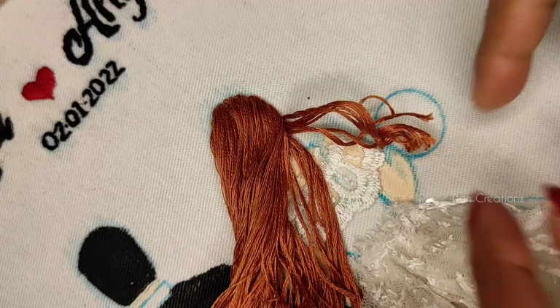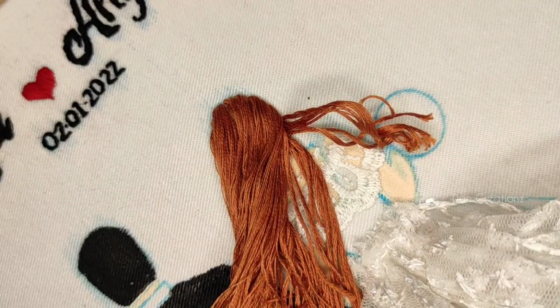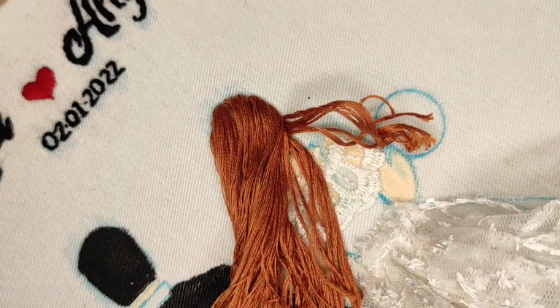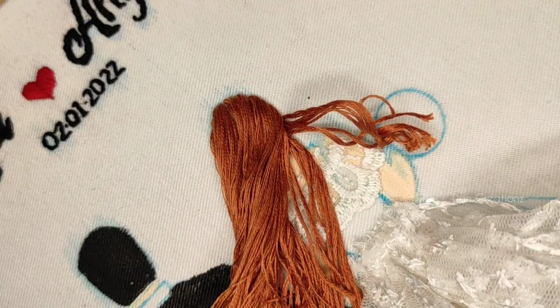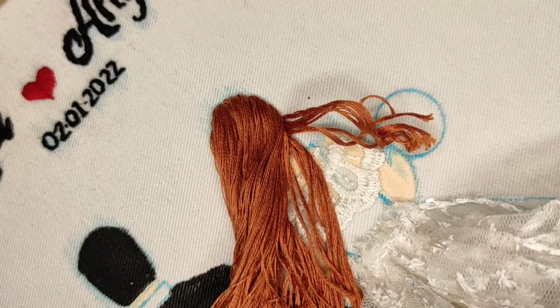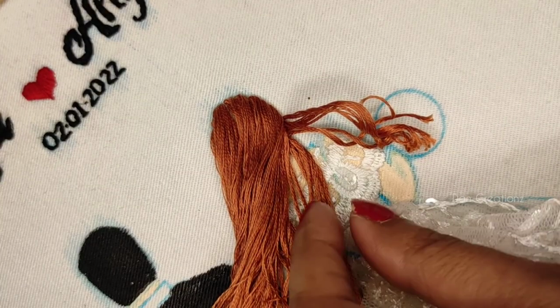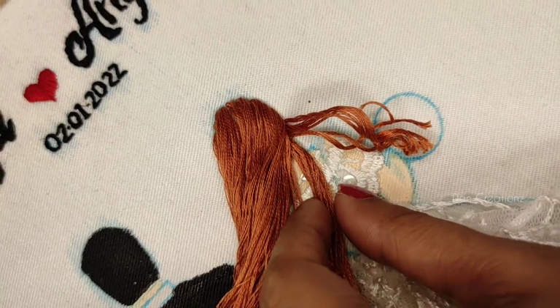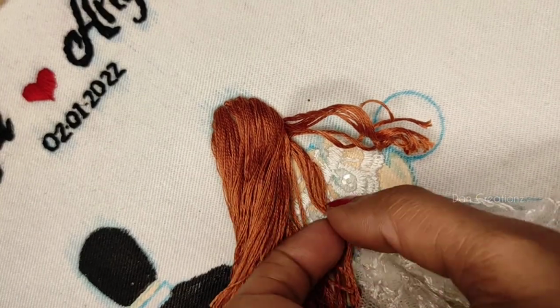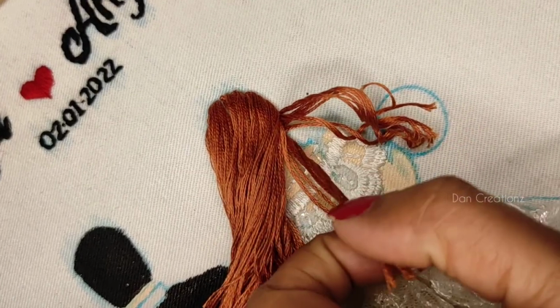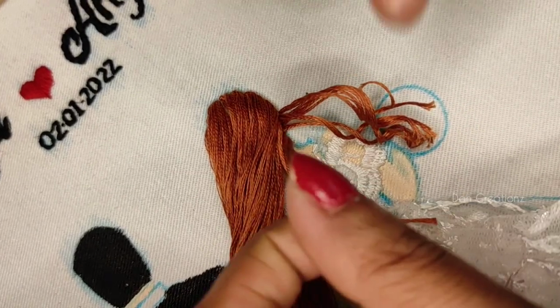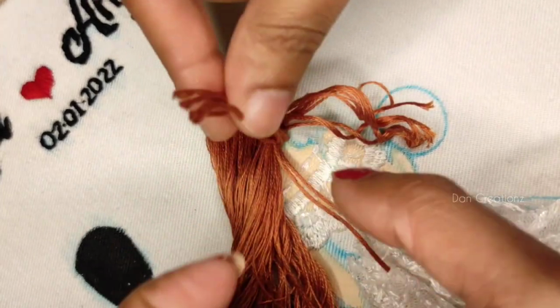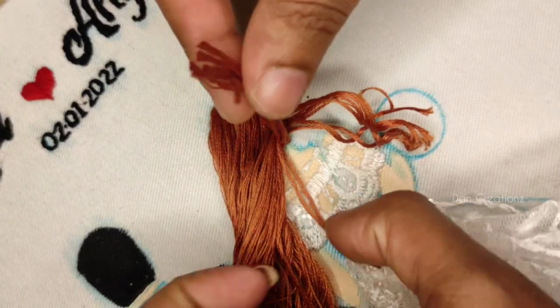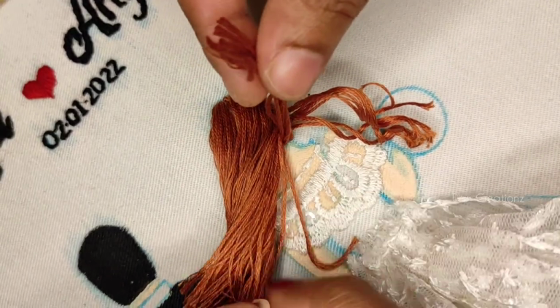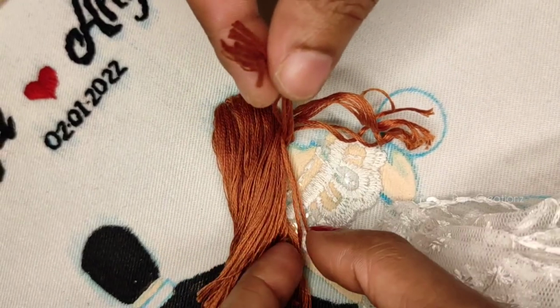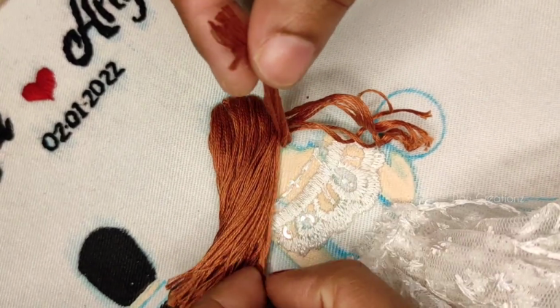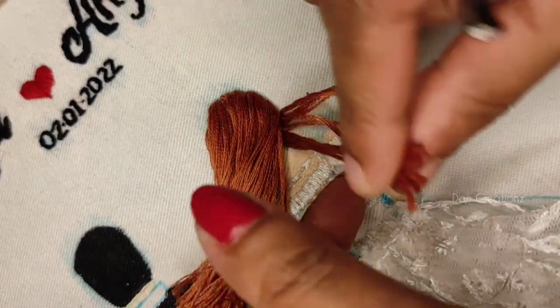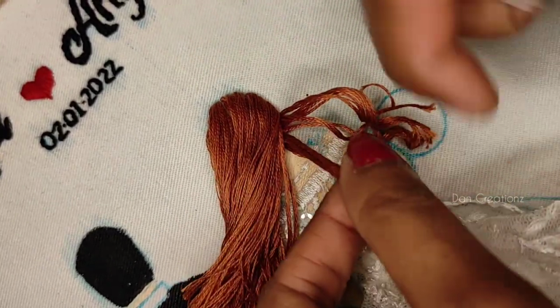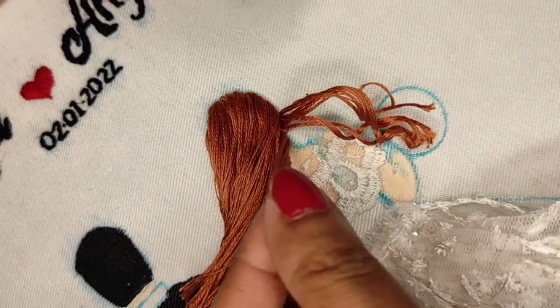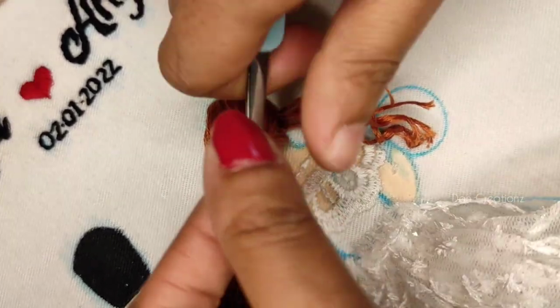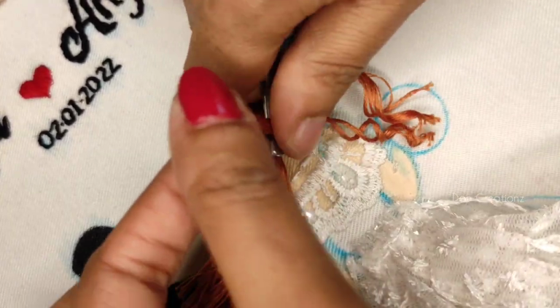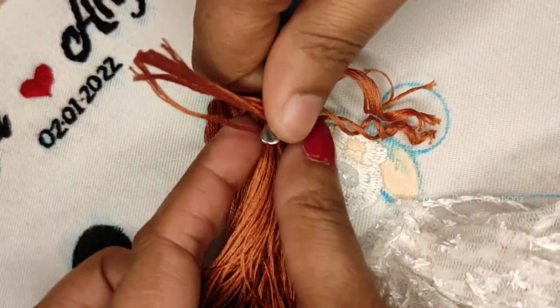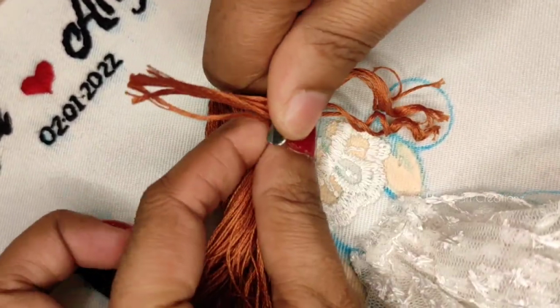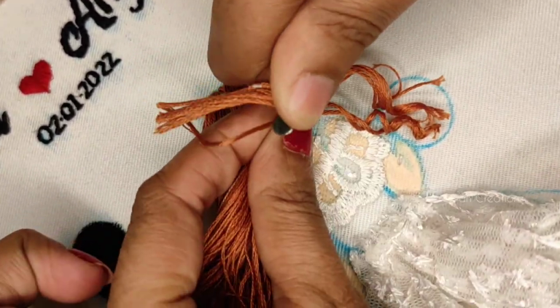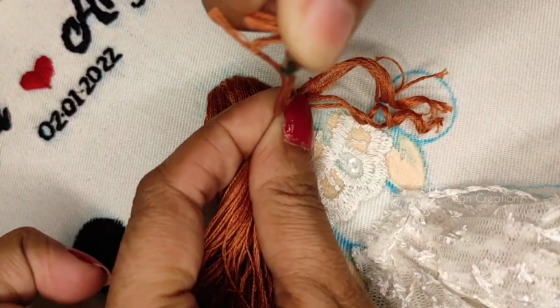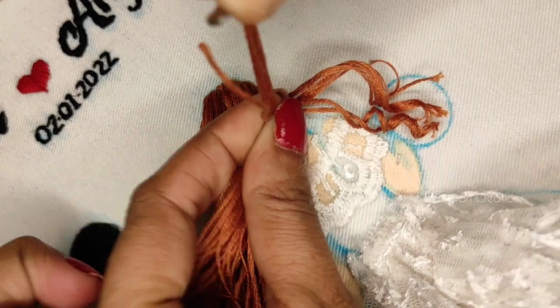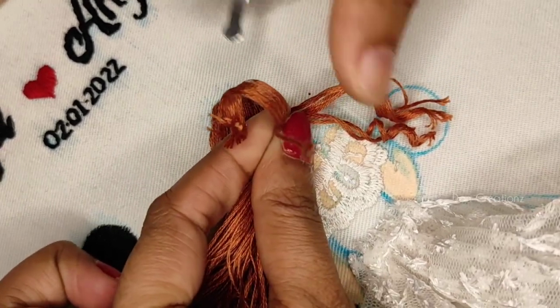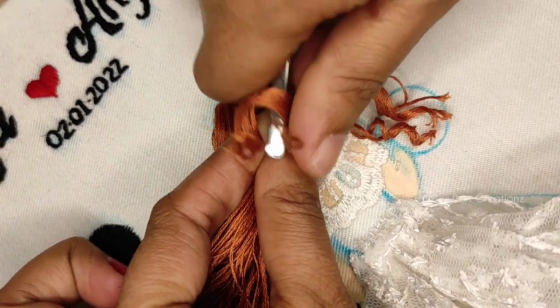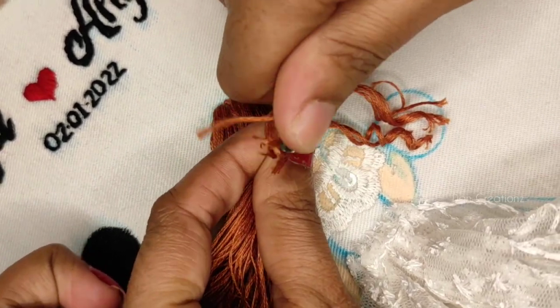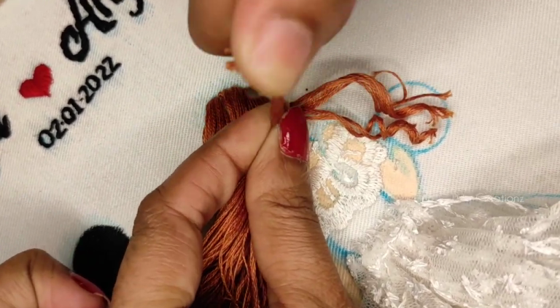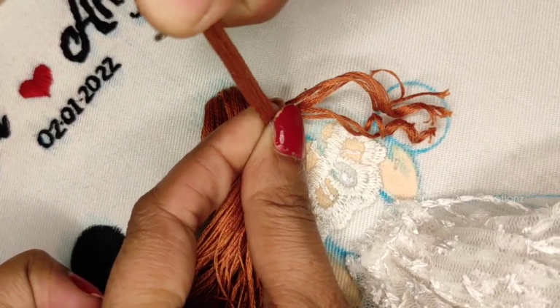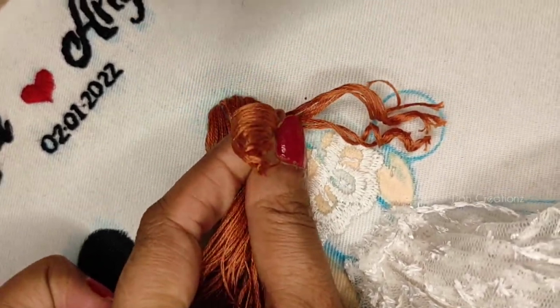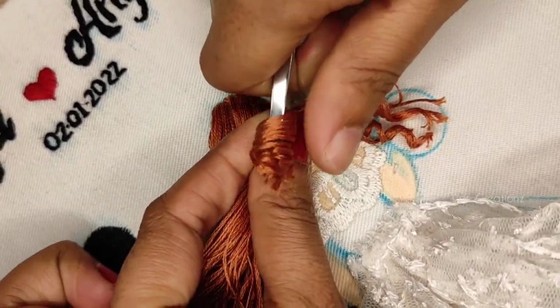This is the simple embroidery hoop. Please try it and check it out. If you have doubts, read the comments below. I will try to do the maximum replacement.